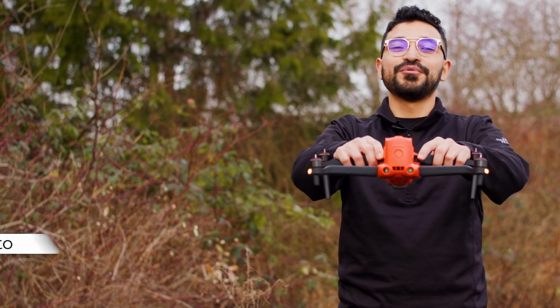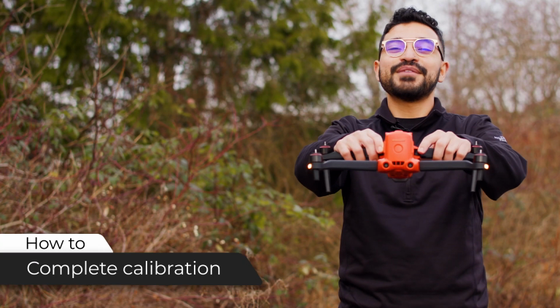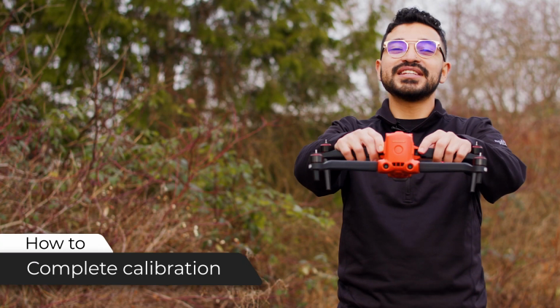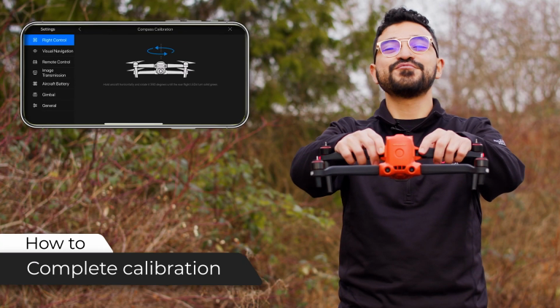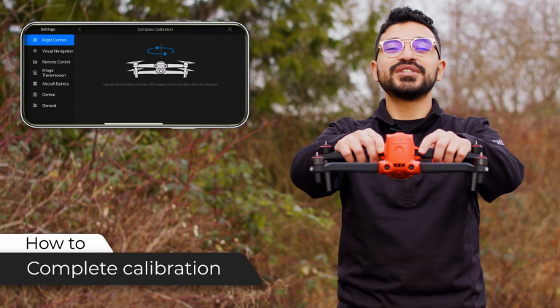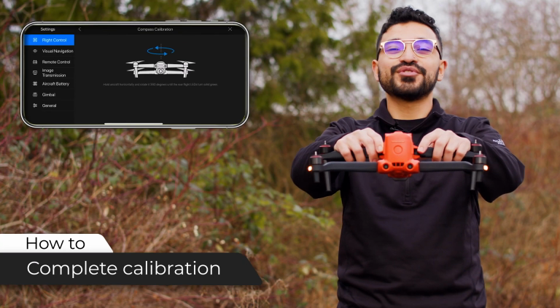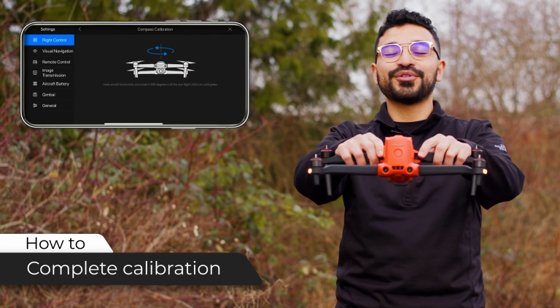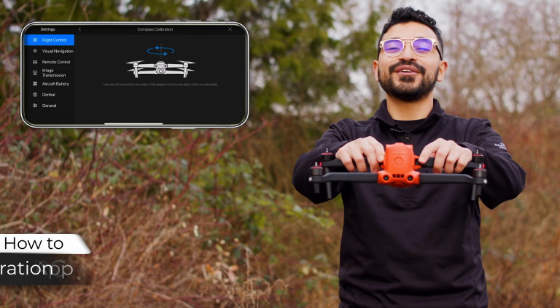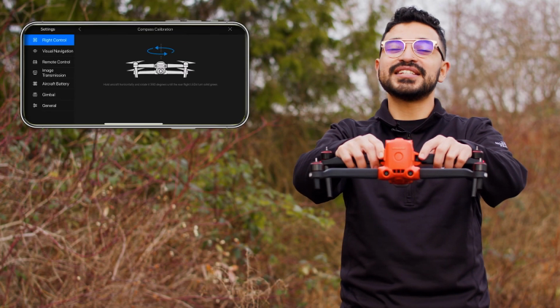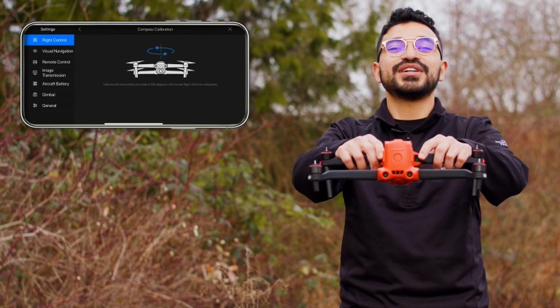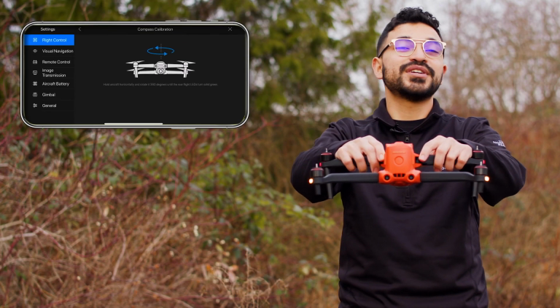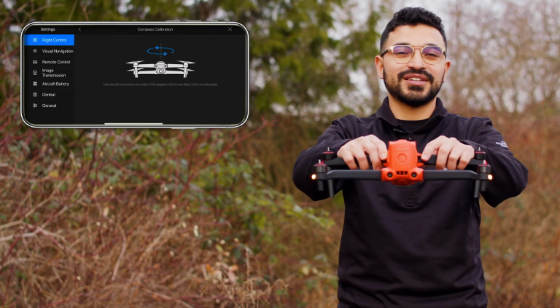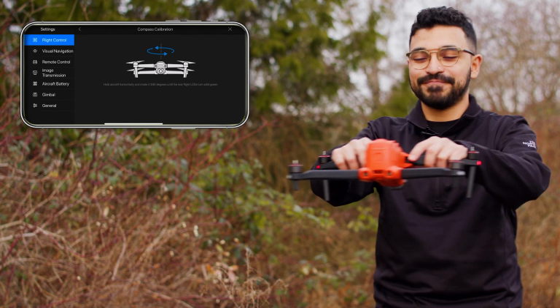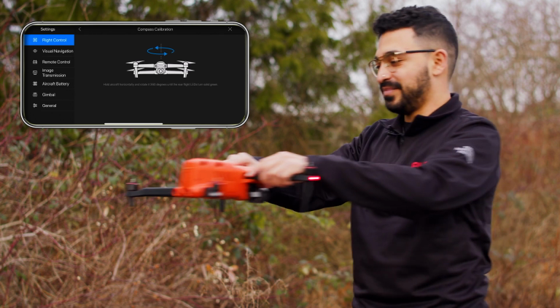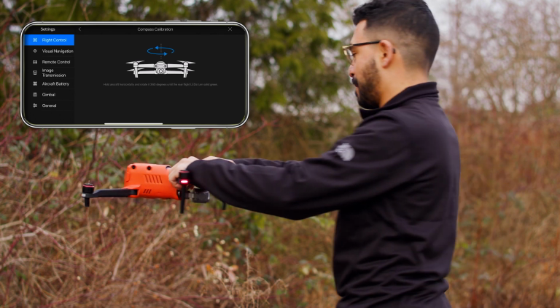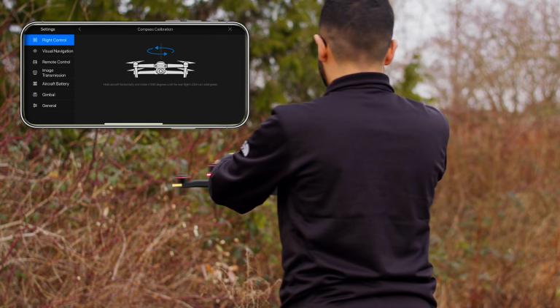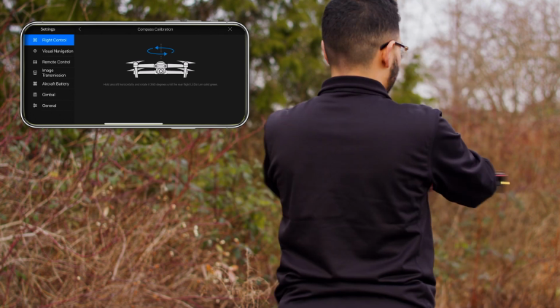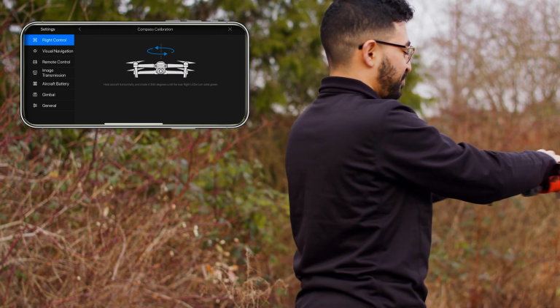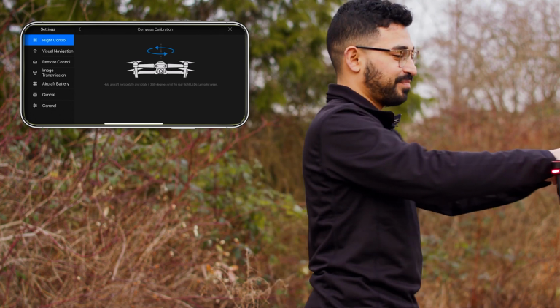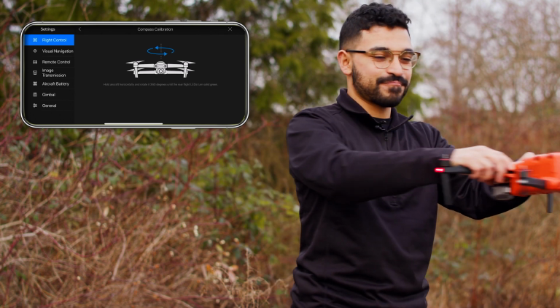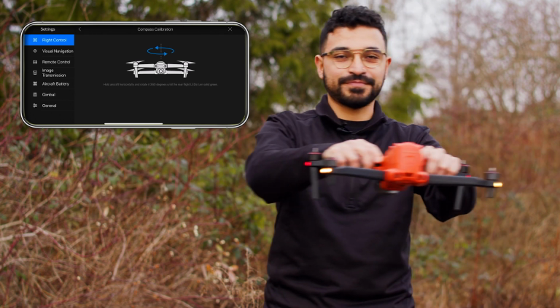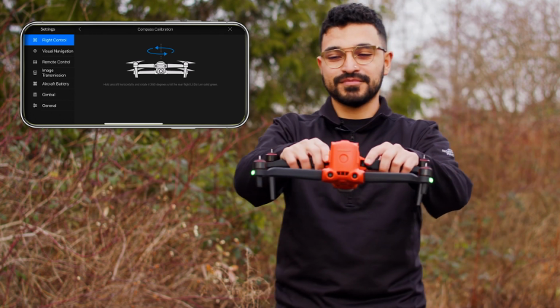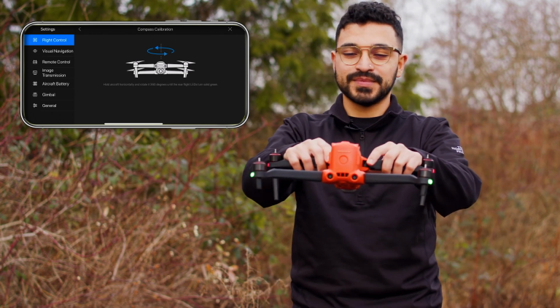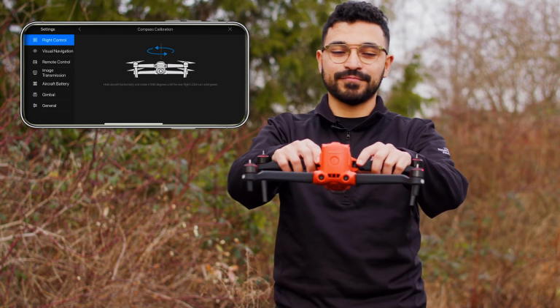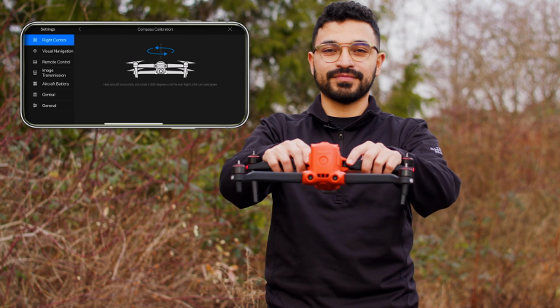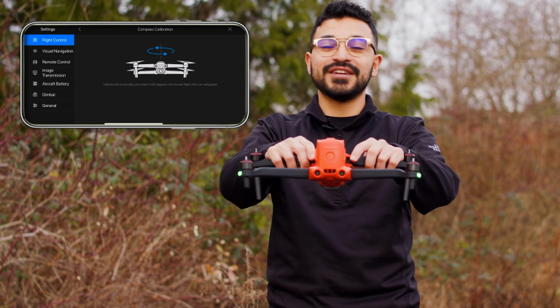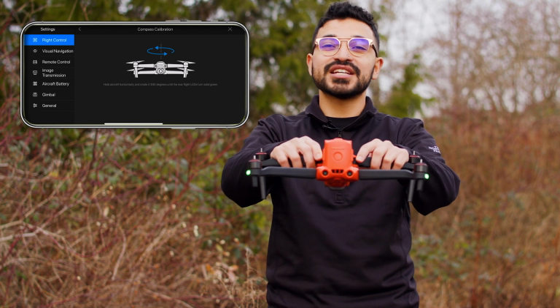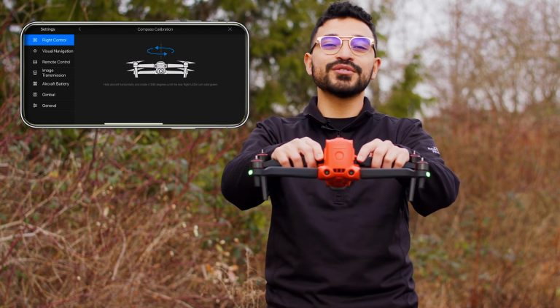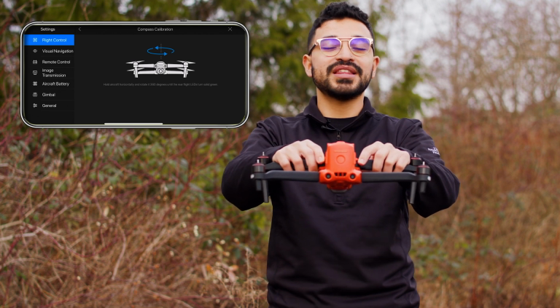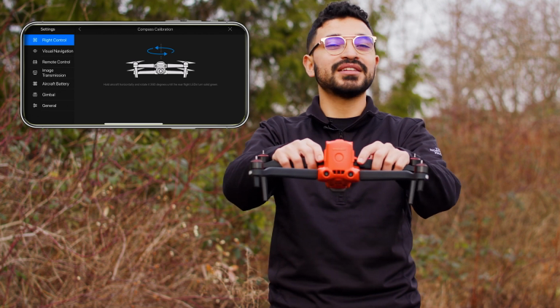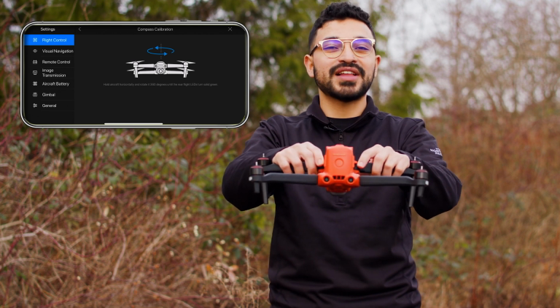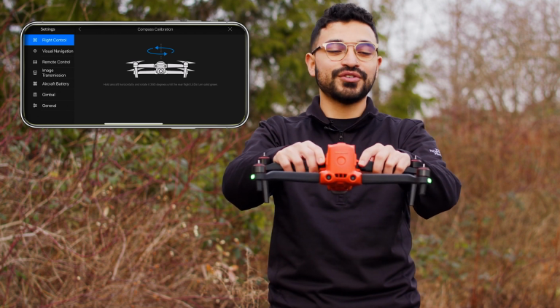With the camera facing you, rotate the drone 360 degrees horizontally. If successful, you'll see the back lights flash green.